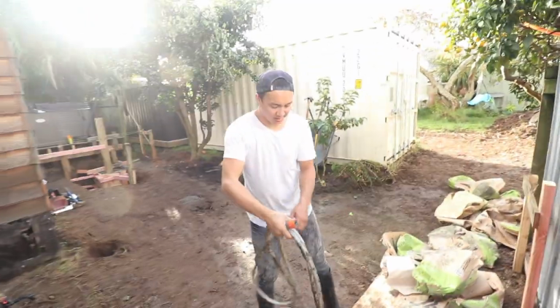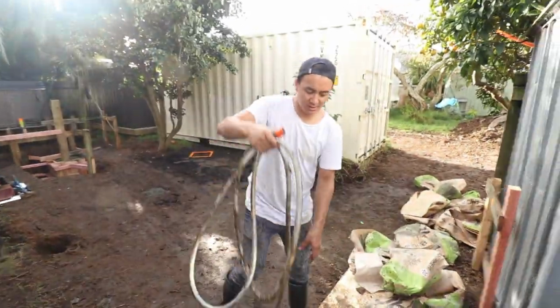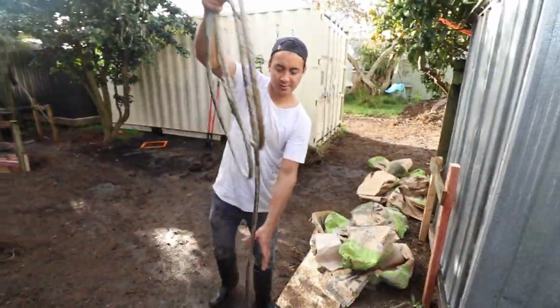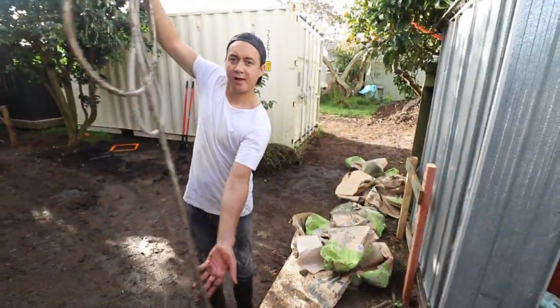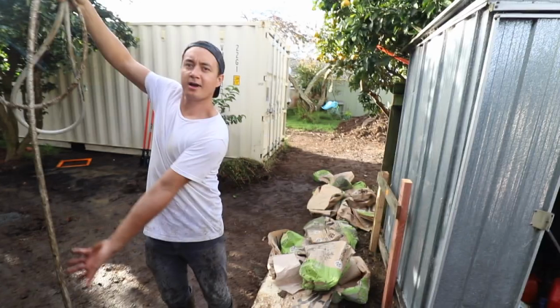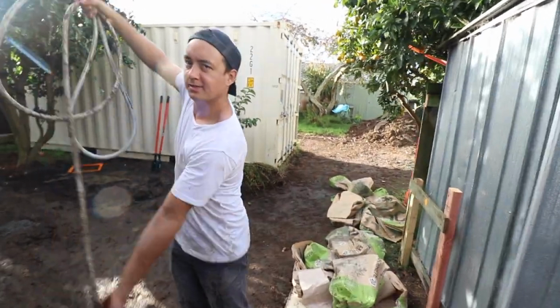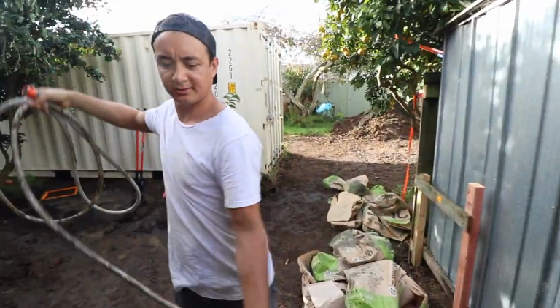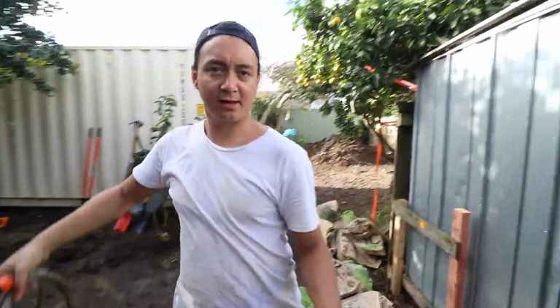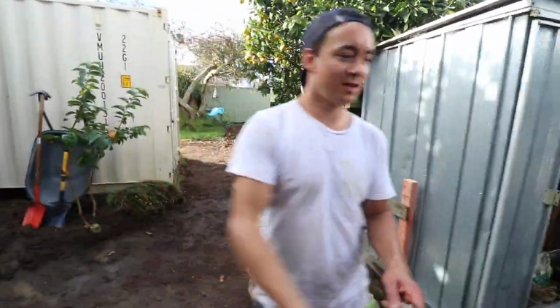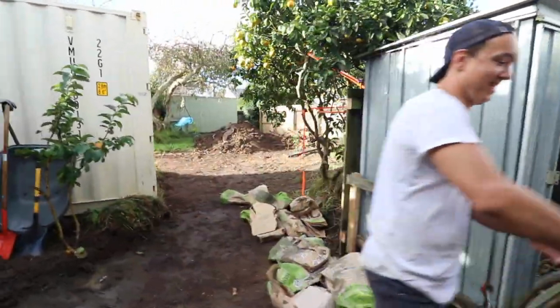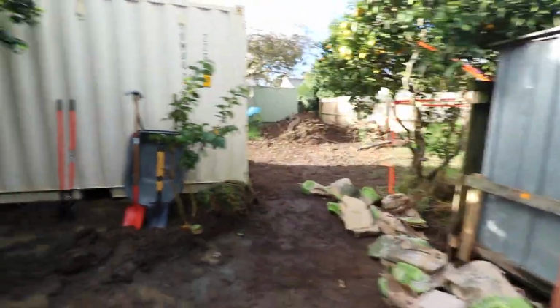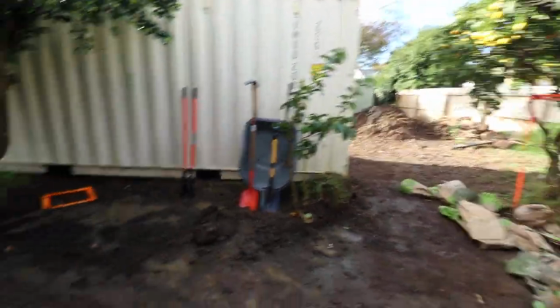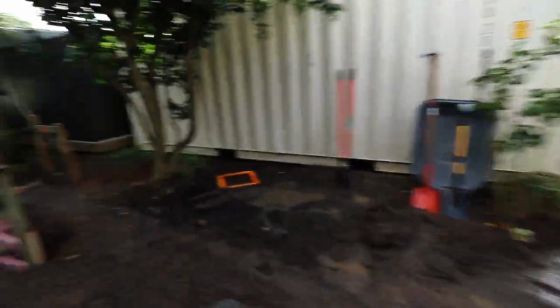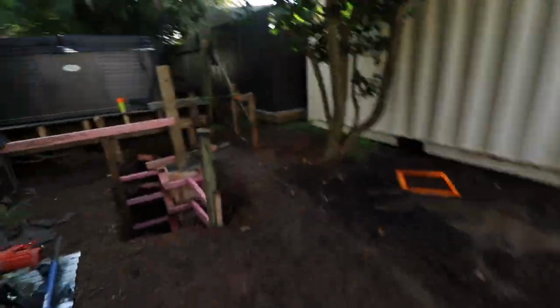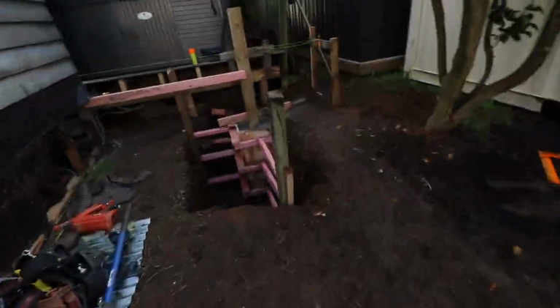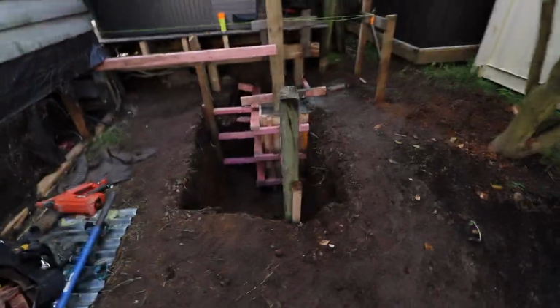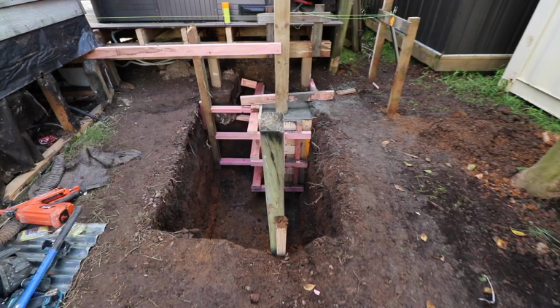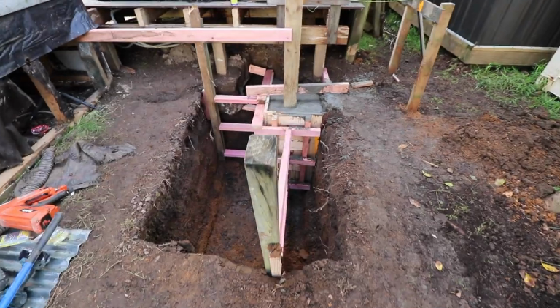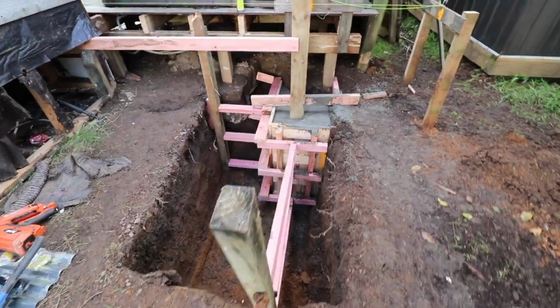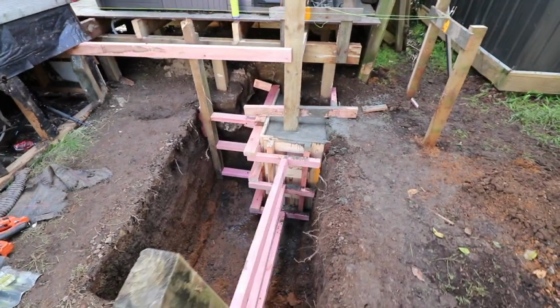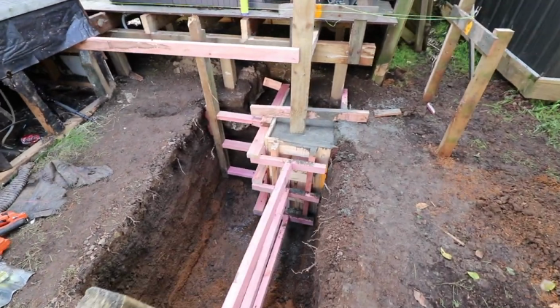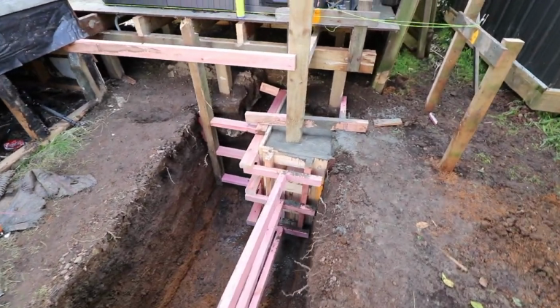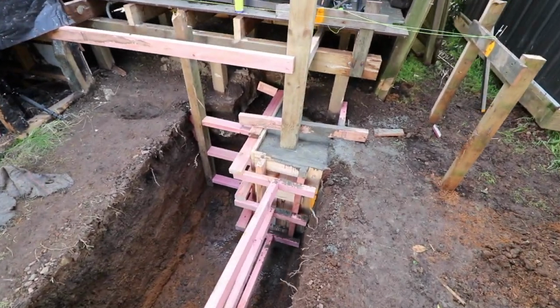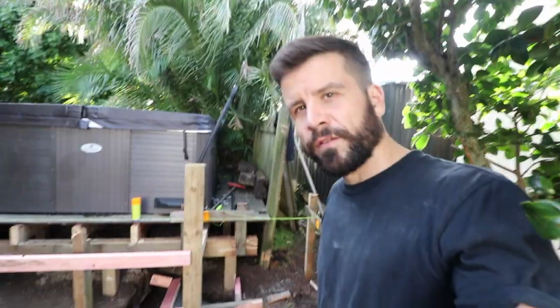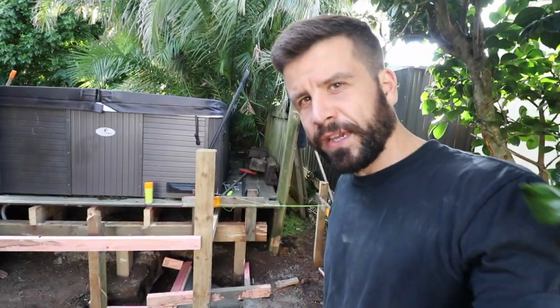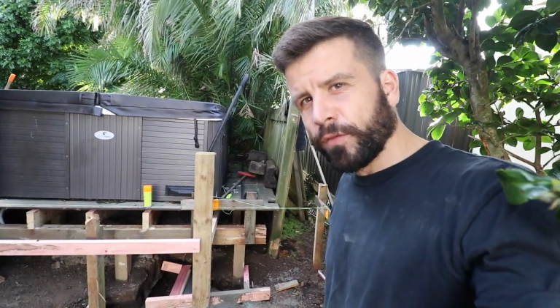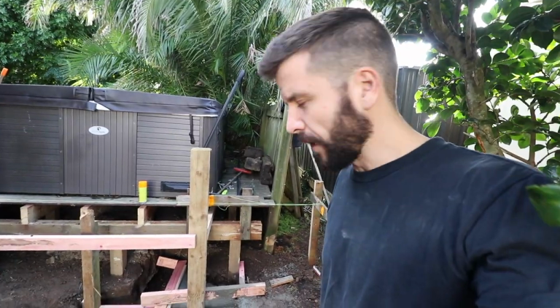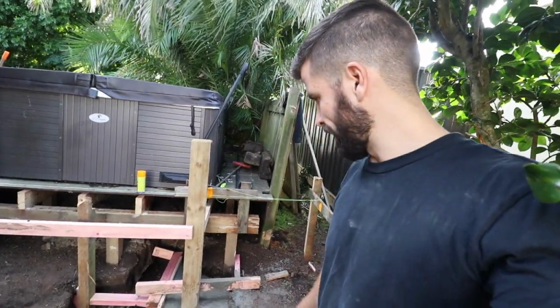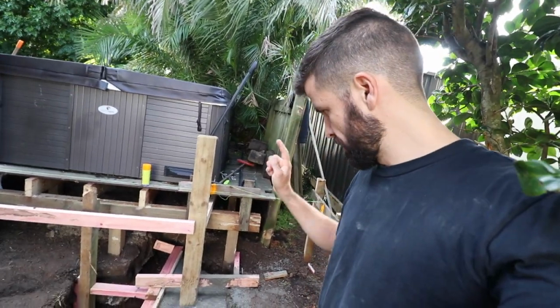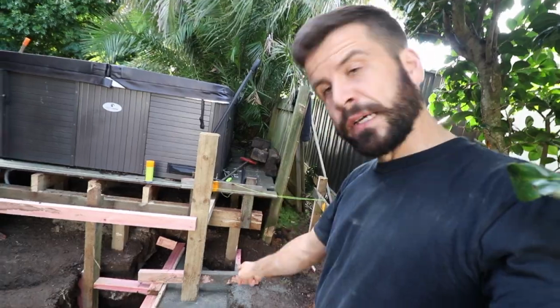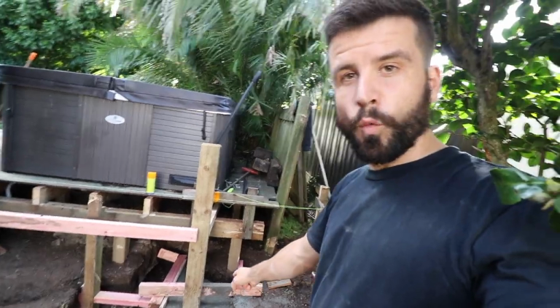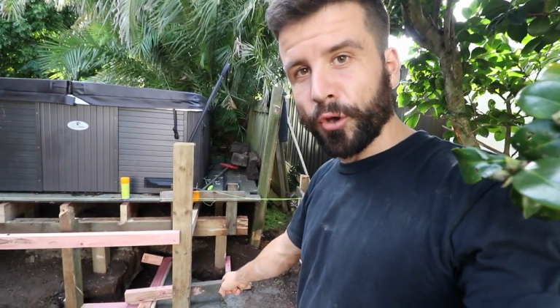How you feeling bro? I feel all right, you did all the work man. Look at that, she's a monster - 15 x 40 kilo bags on one post.